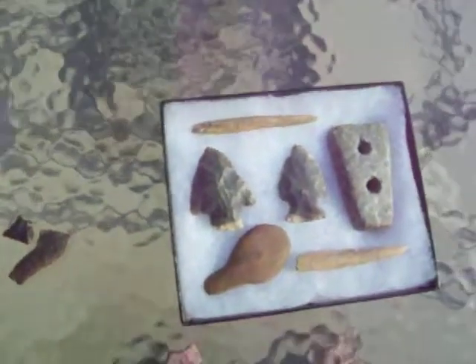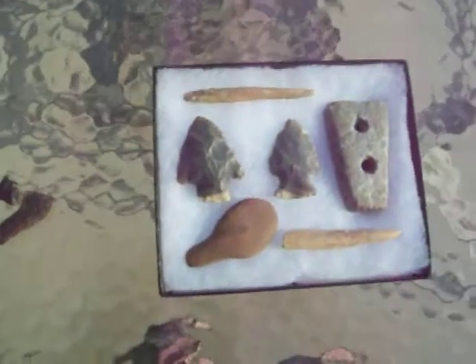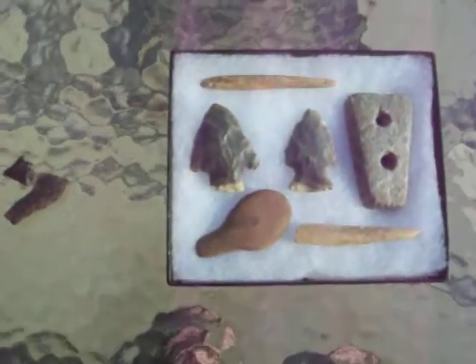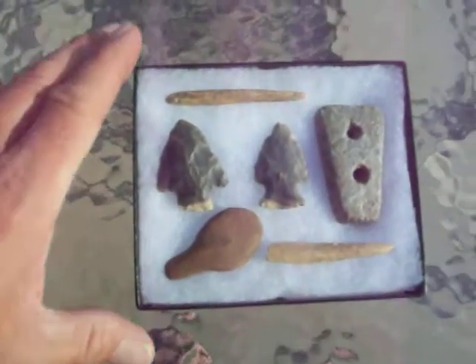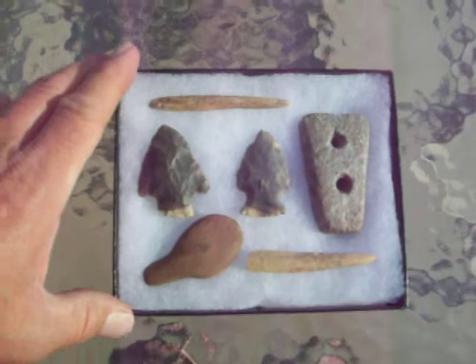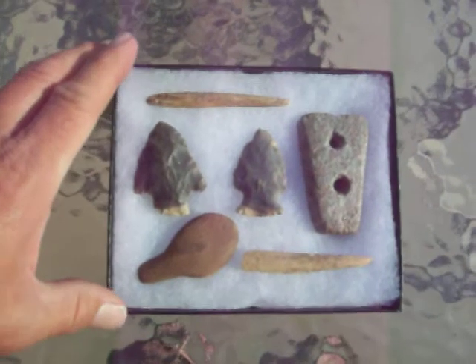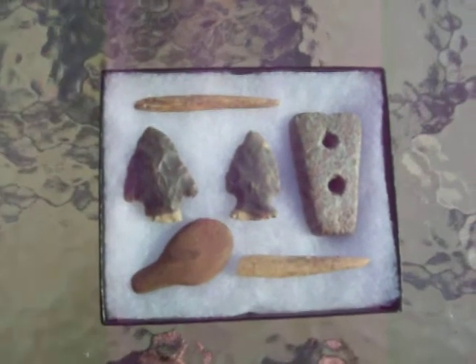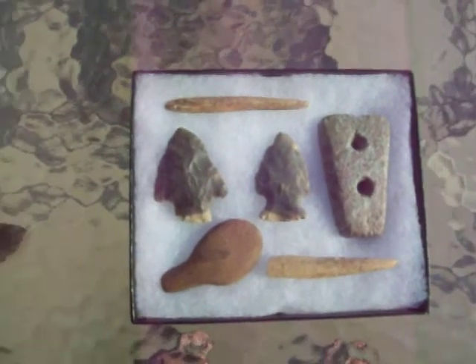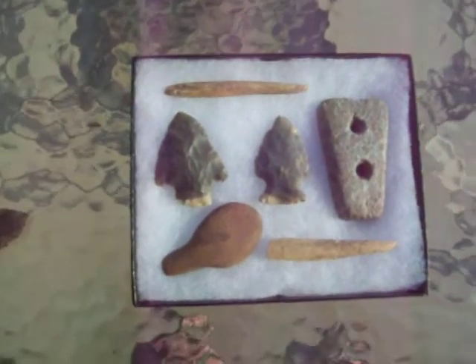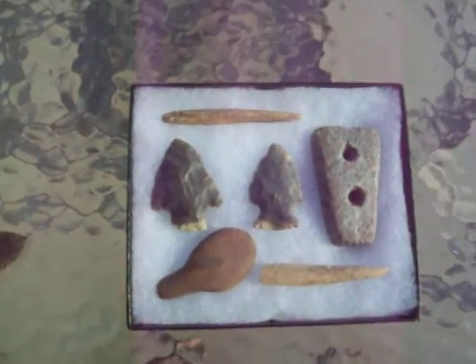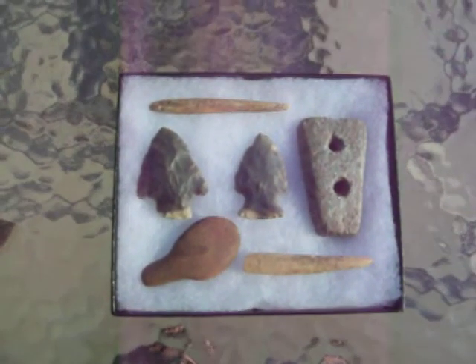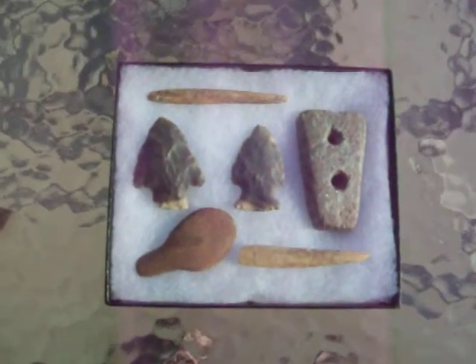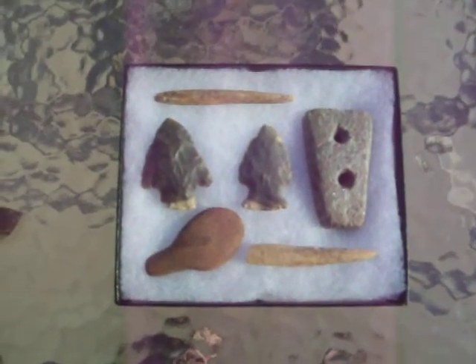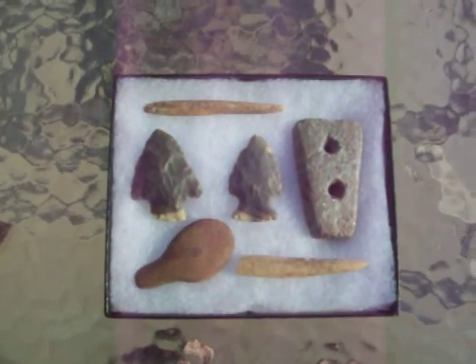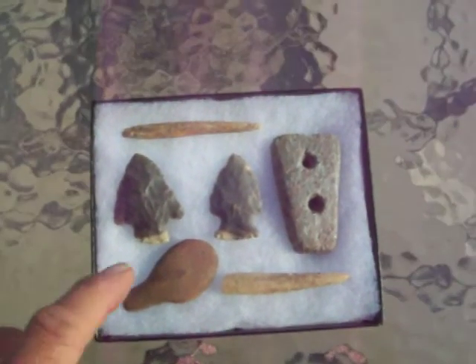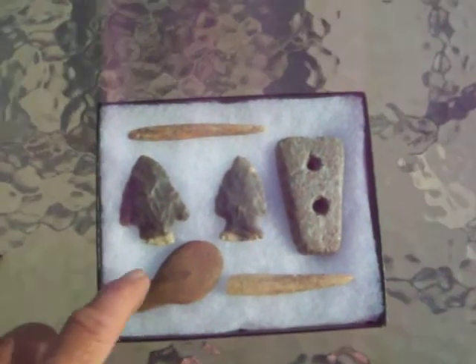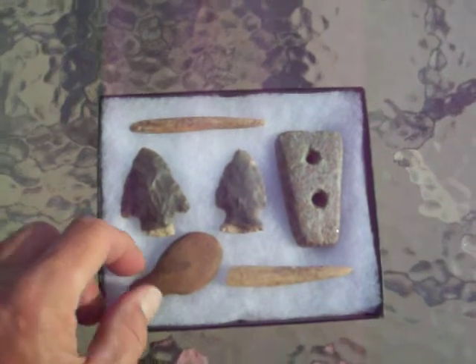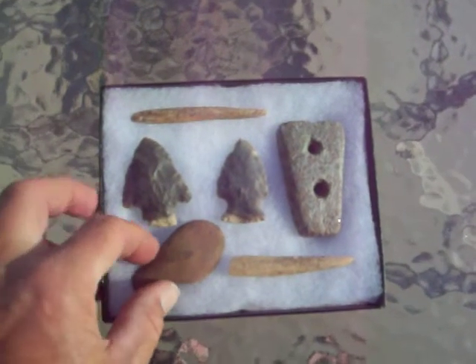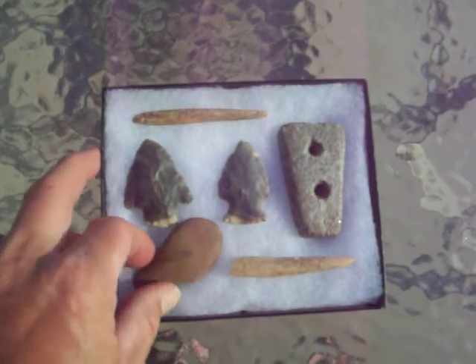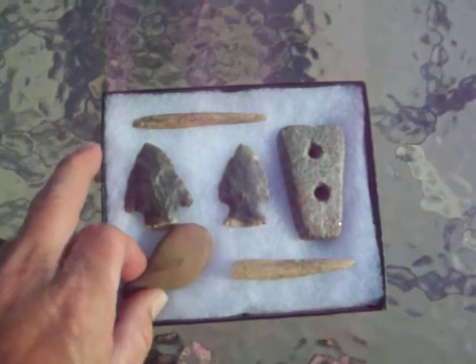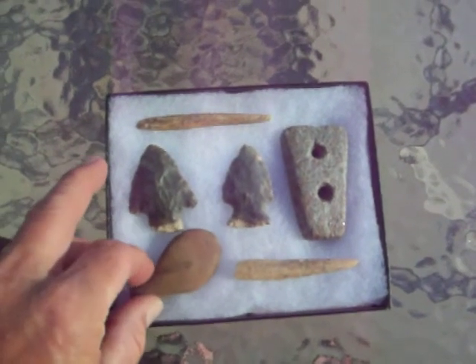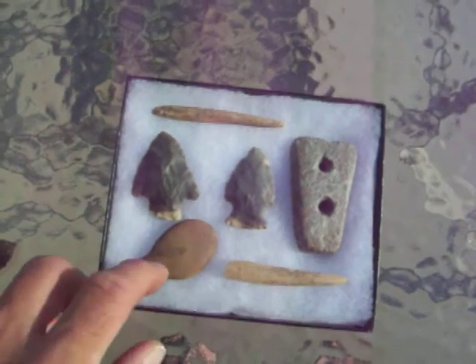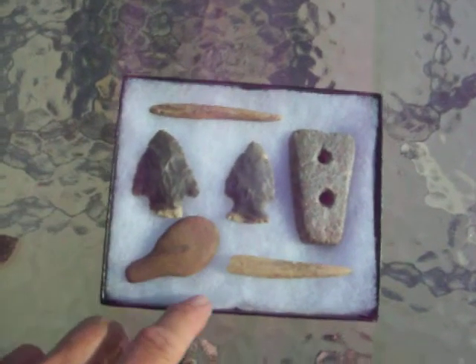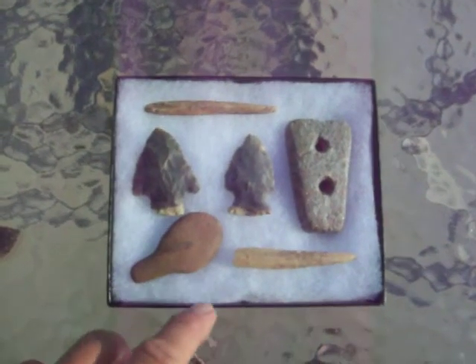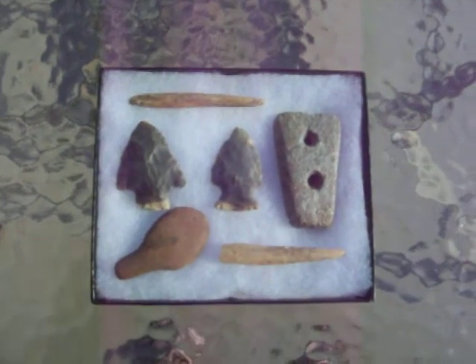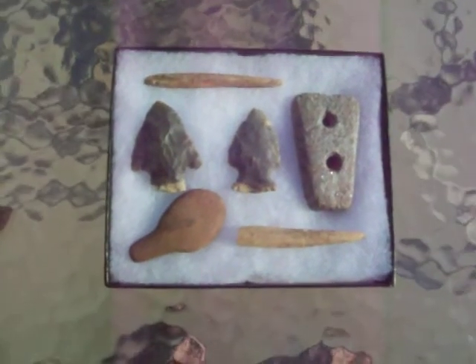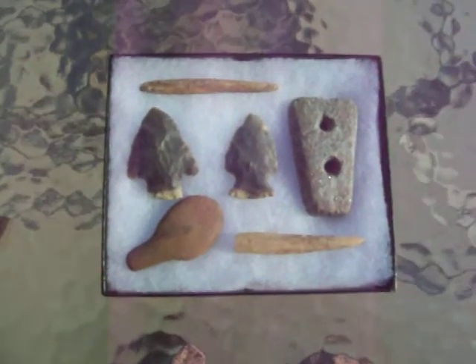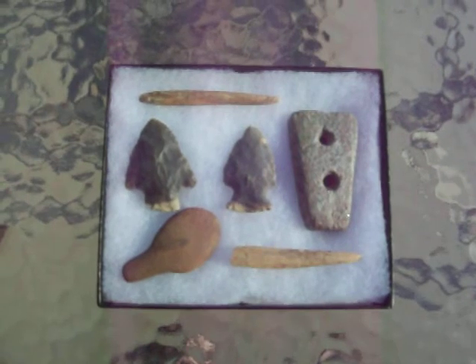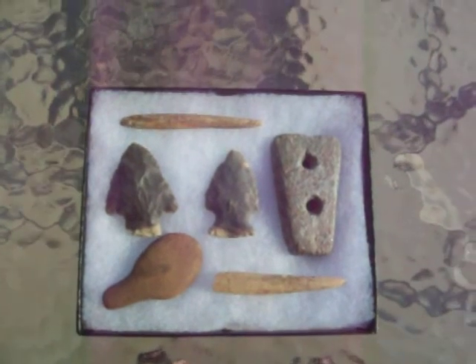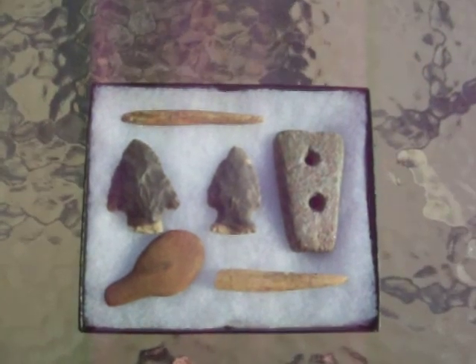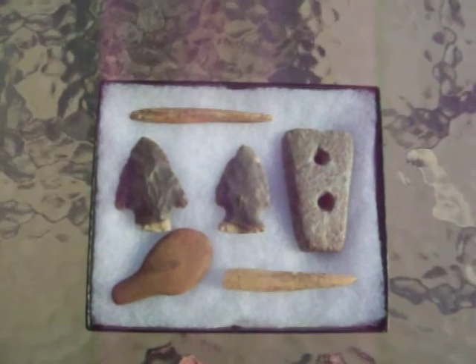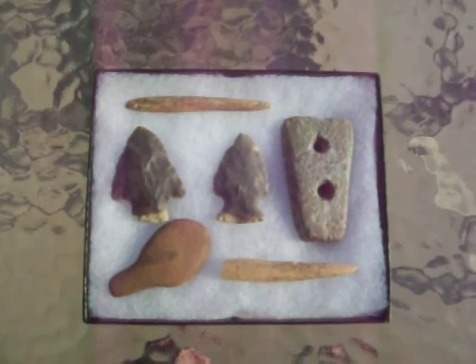Alright, we'll get back with you when I find something else, something more recent. But if anybody knows what this might be, shed a little light on it for me, let me know. Y'all take care and thanks for watching.